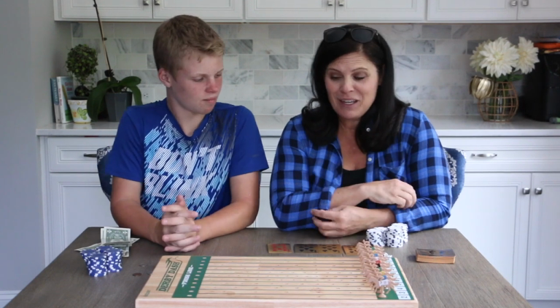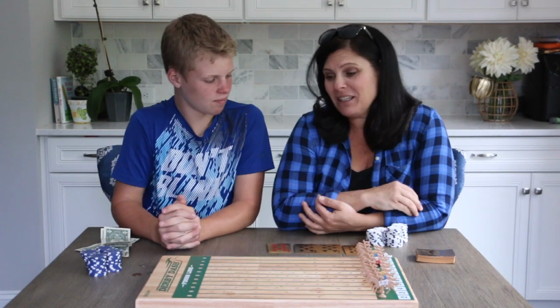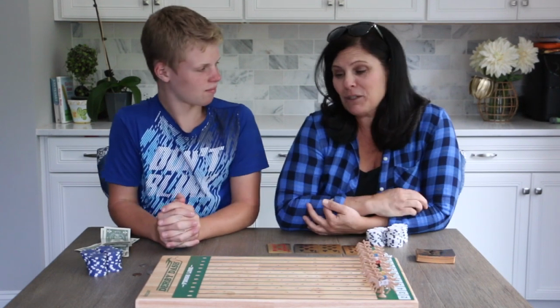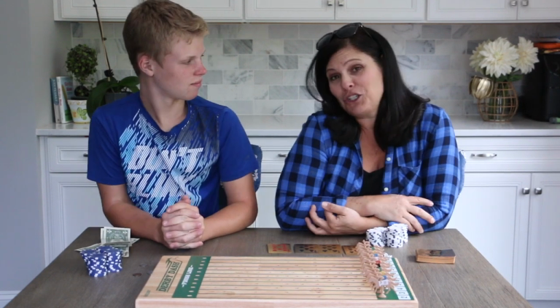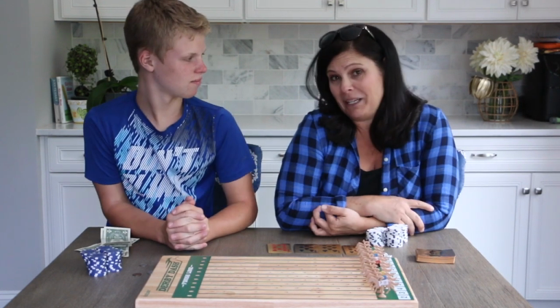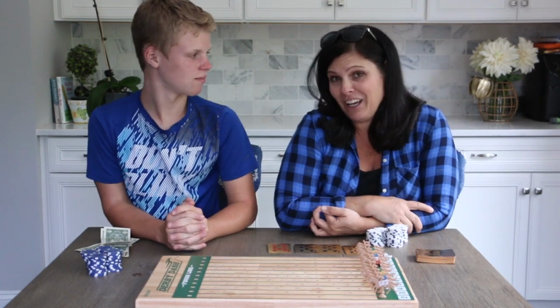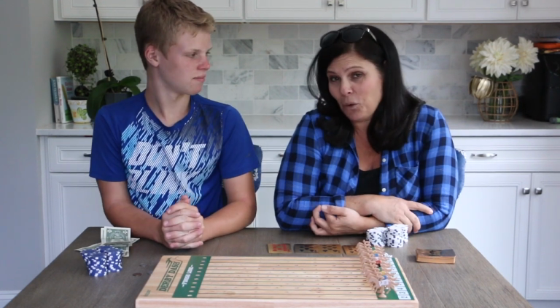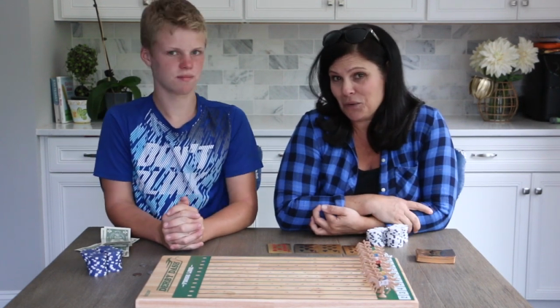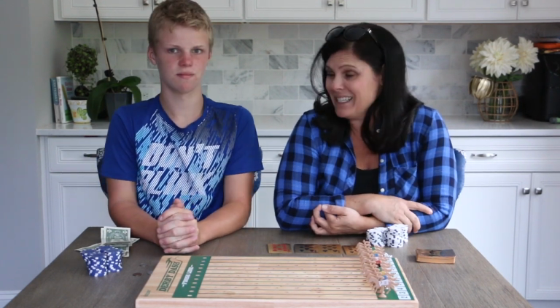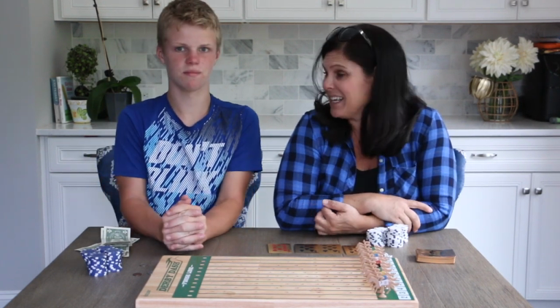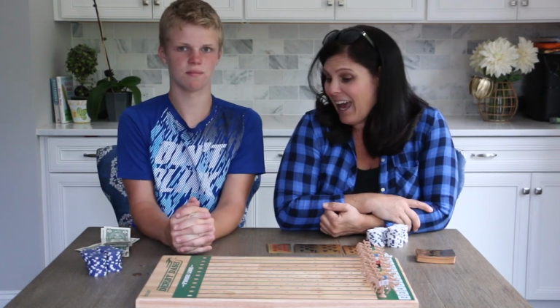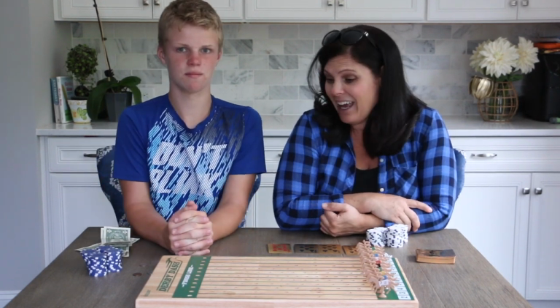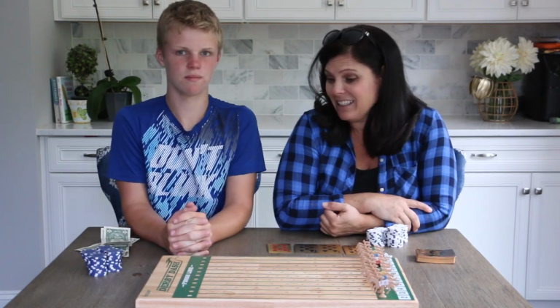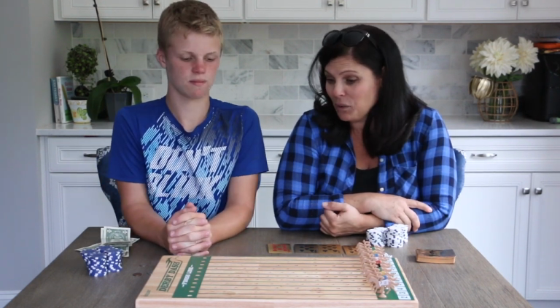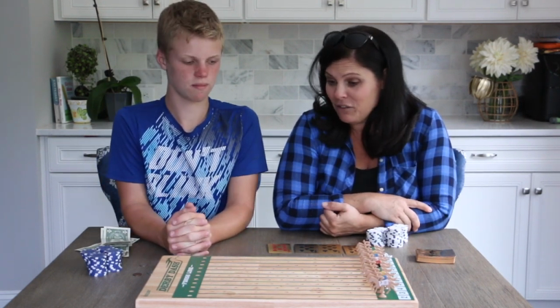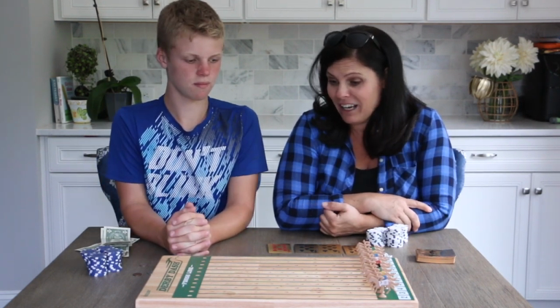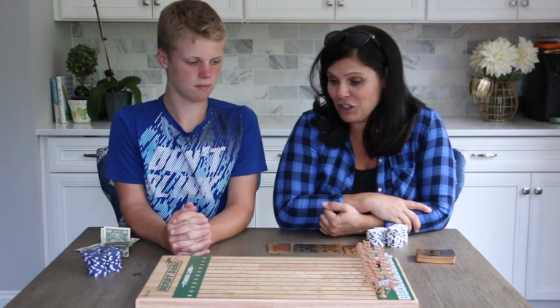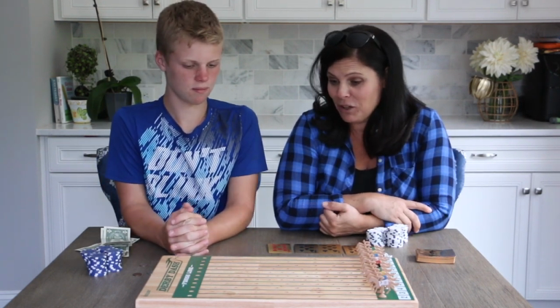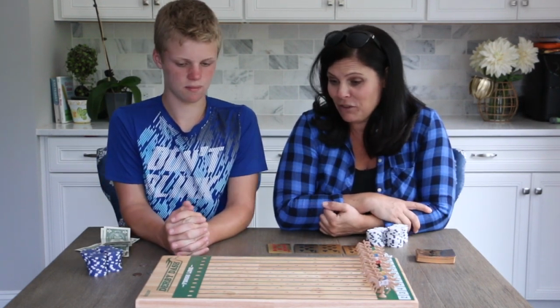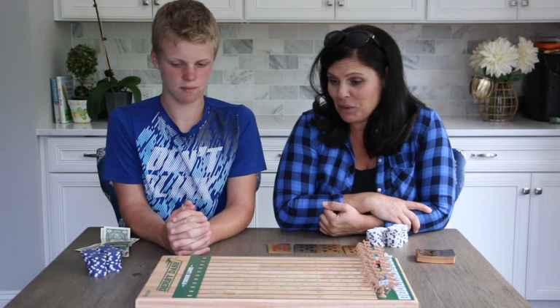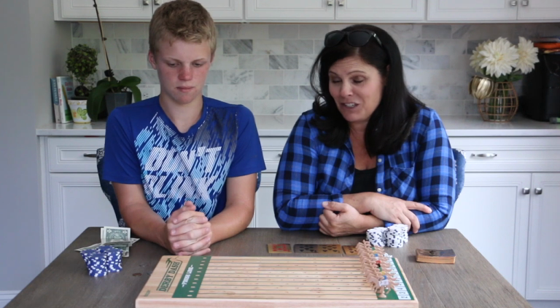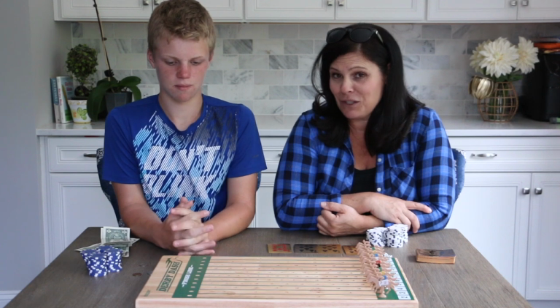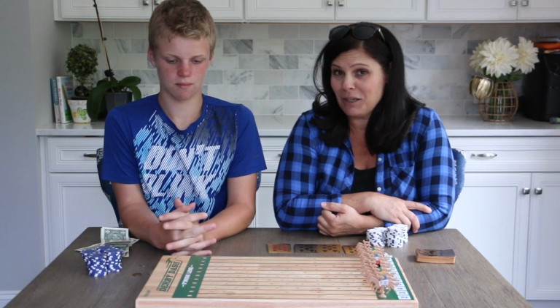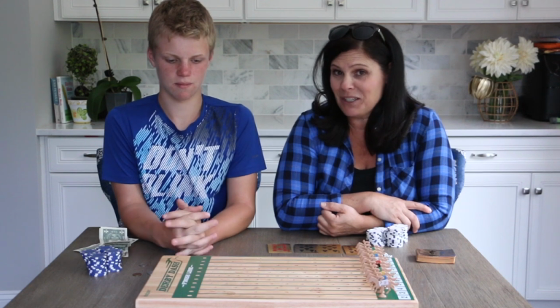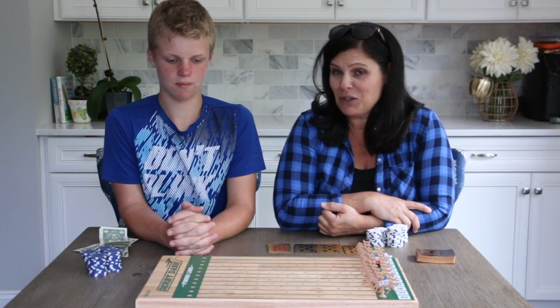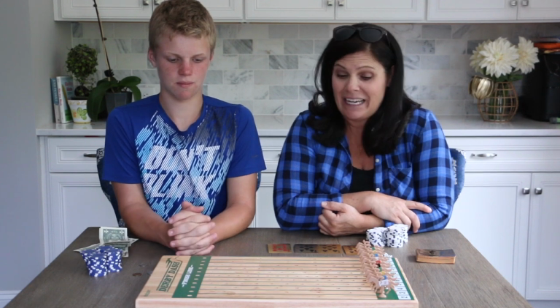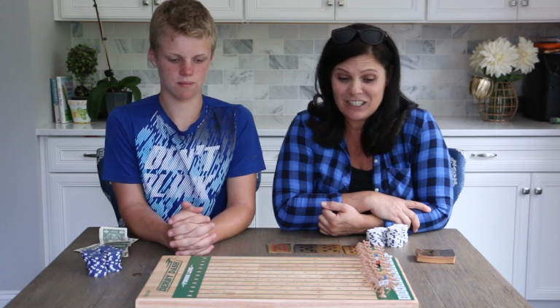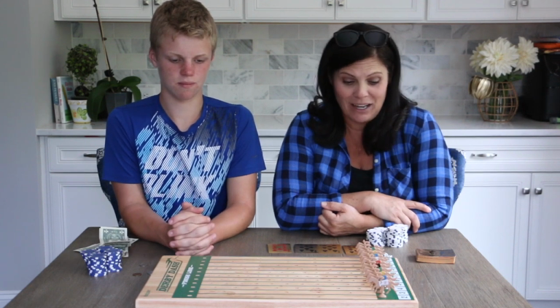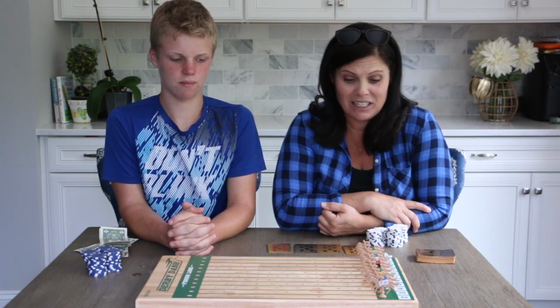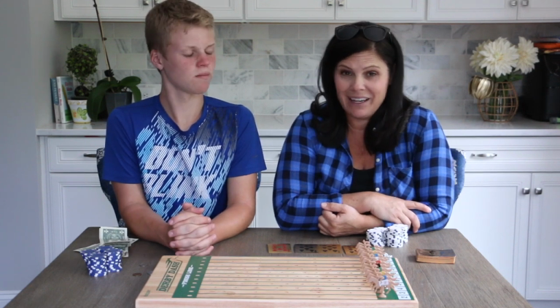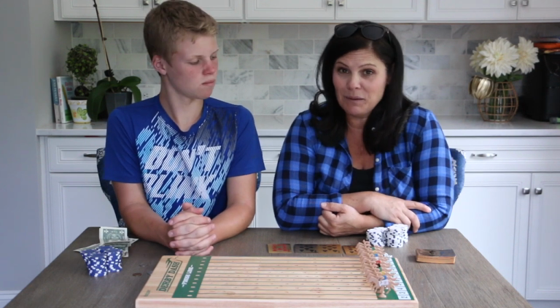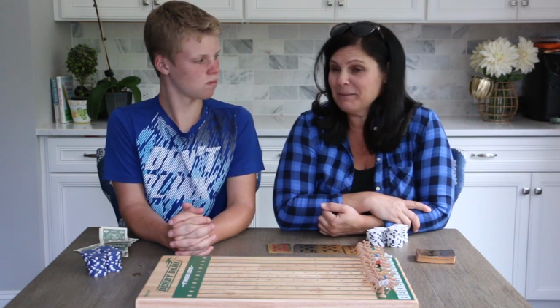So this game is called Derby Dash Horse Race and it's really fun. Actually Sawyer was the first one to introduce the family to it, so he is going to help me explain how to play it.